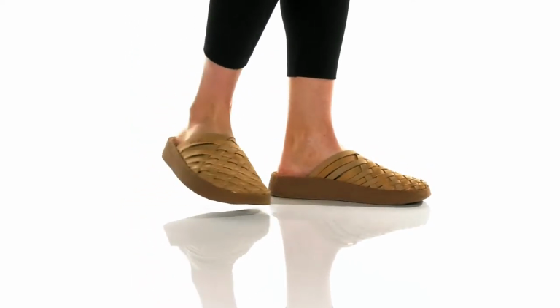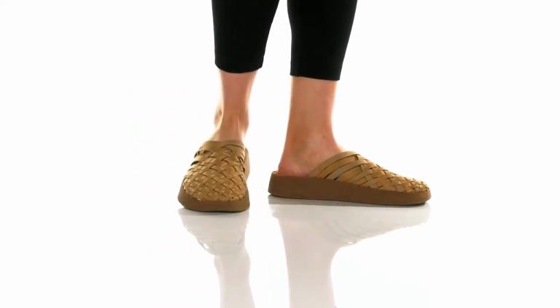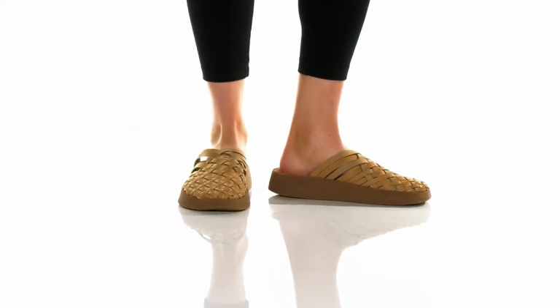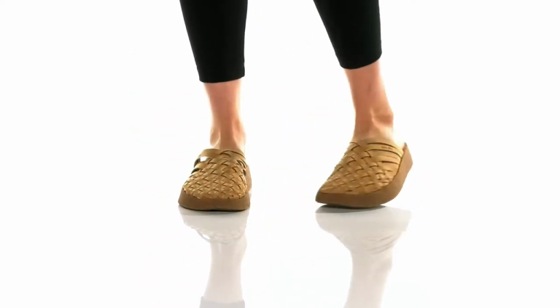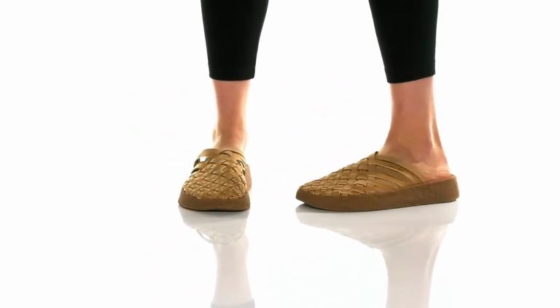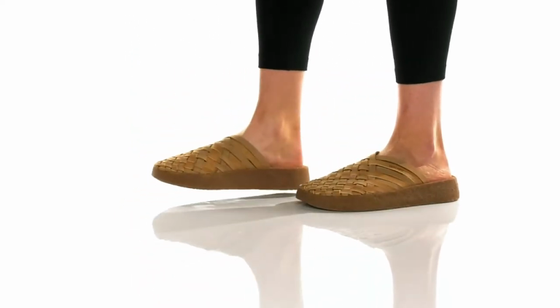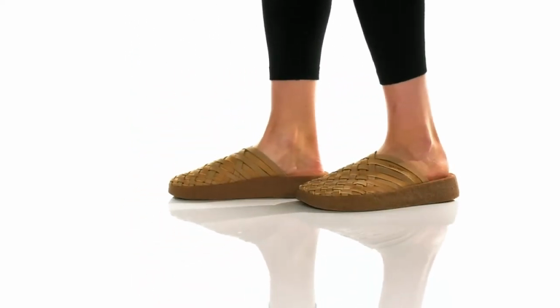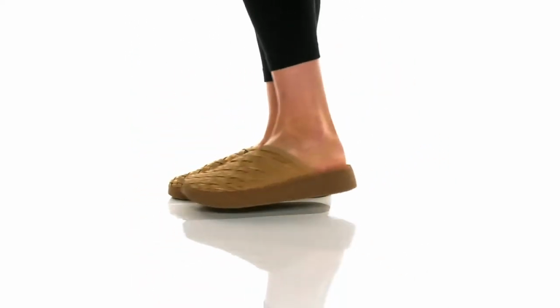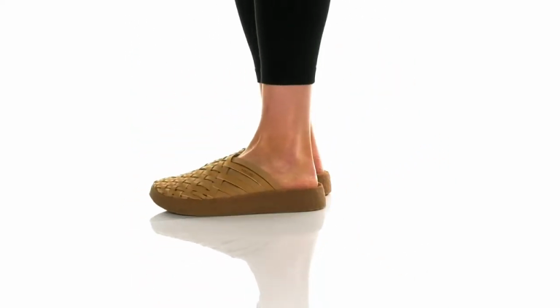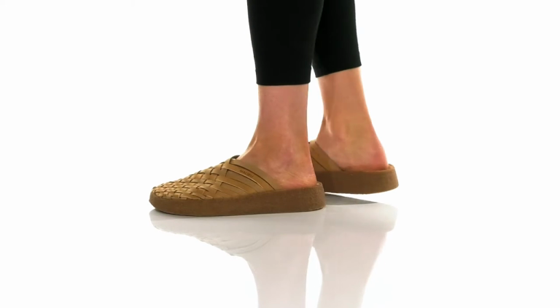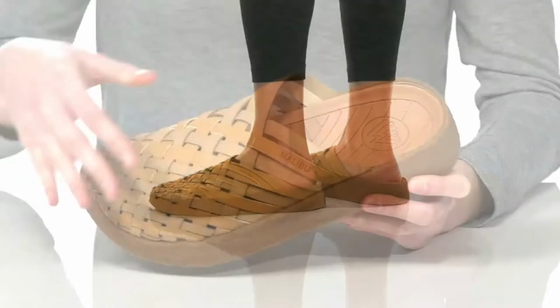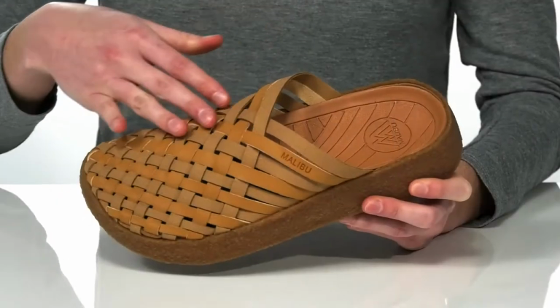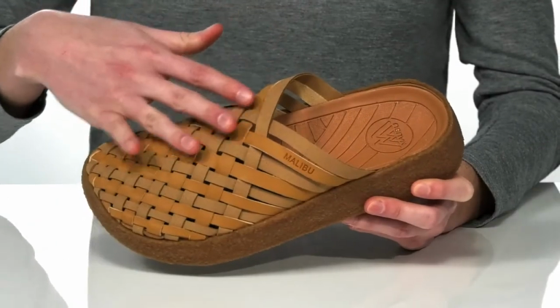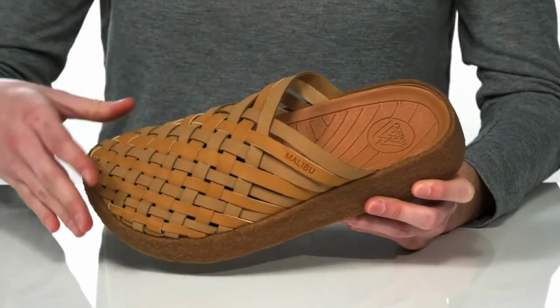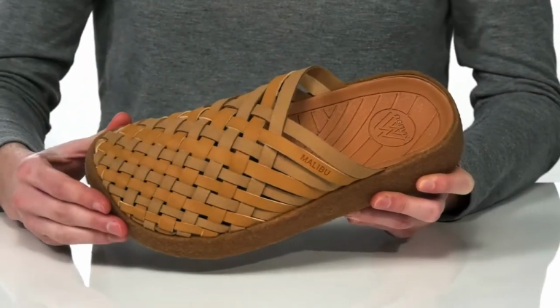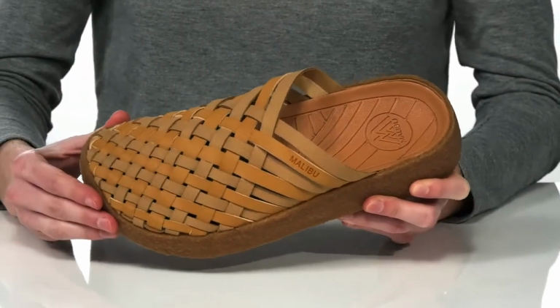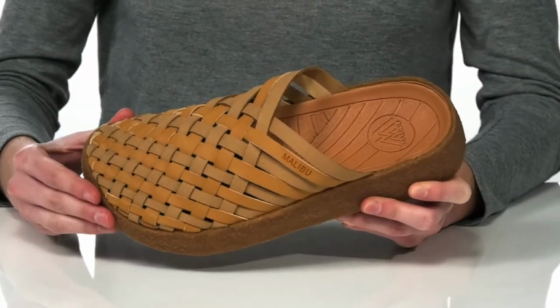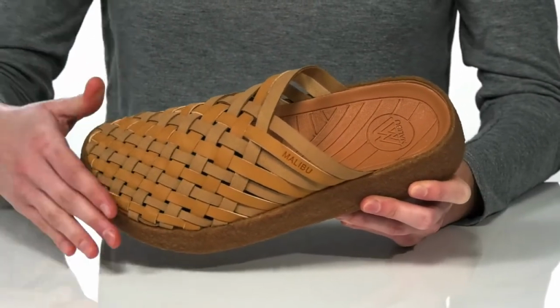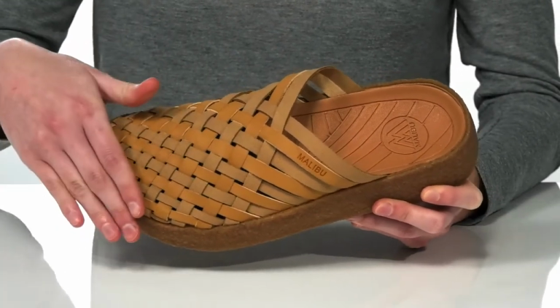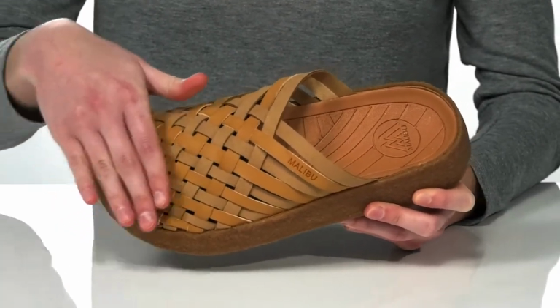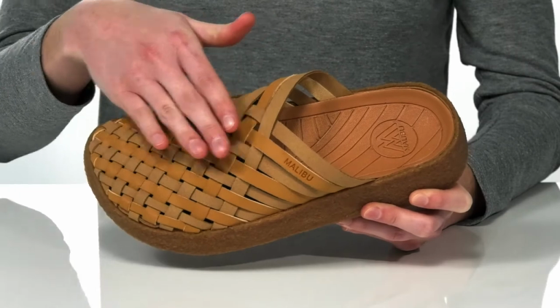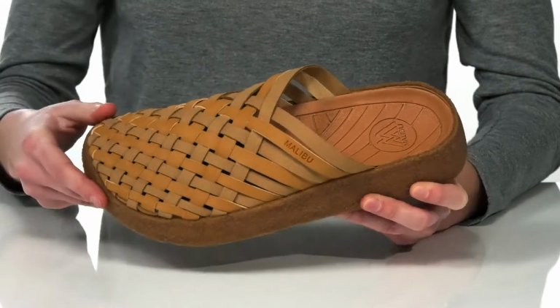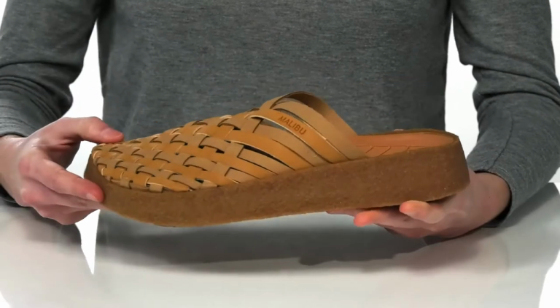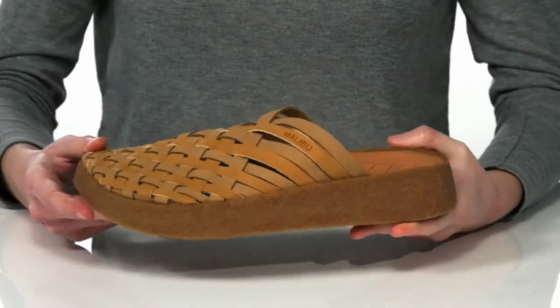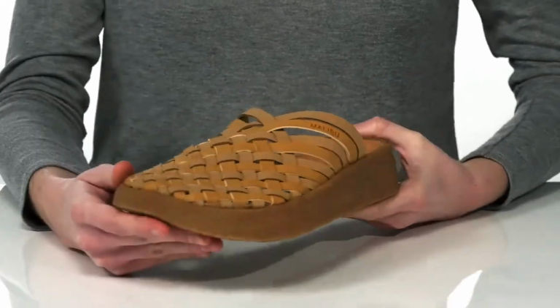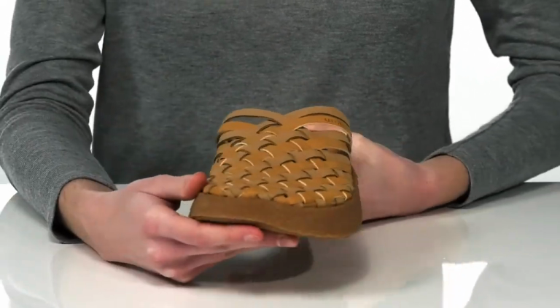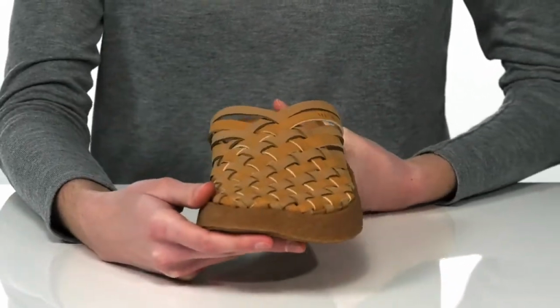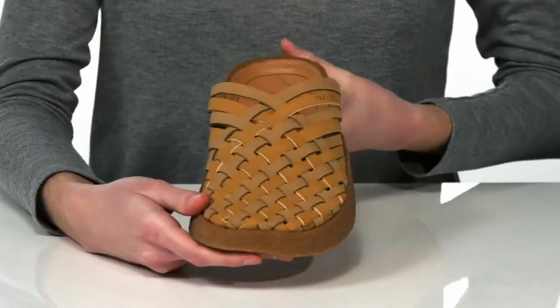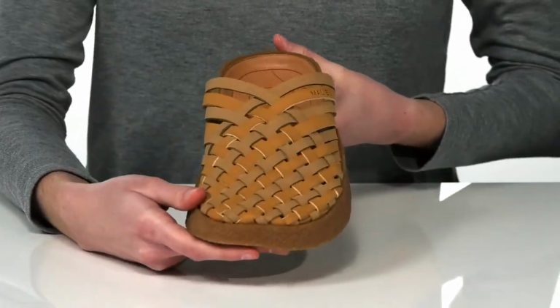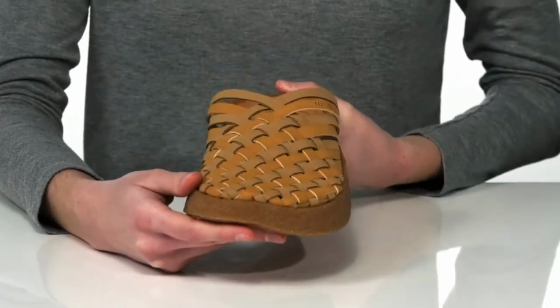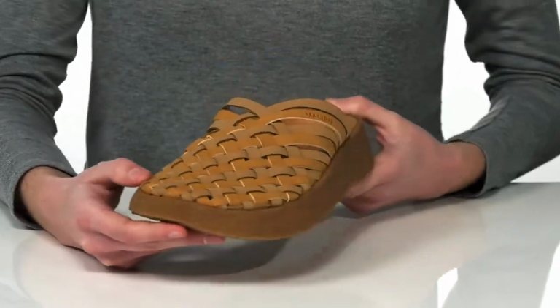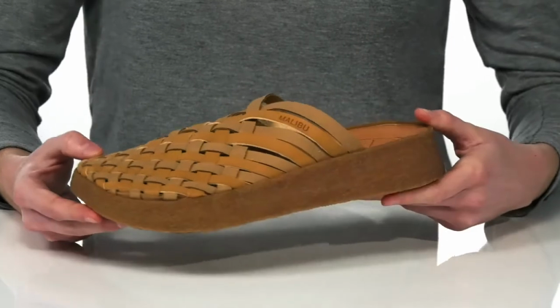These sandals have a cool, laid-back look with an easy slip-on construction and a woven design on the upper that gives them a boho vibe. They're actually made of a faux leather, so these sandals have a really cool, sustainable component.